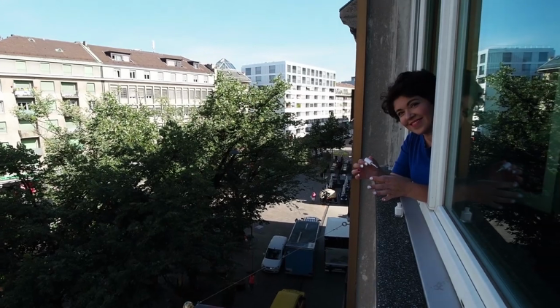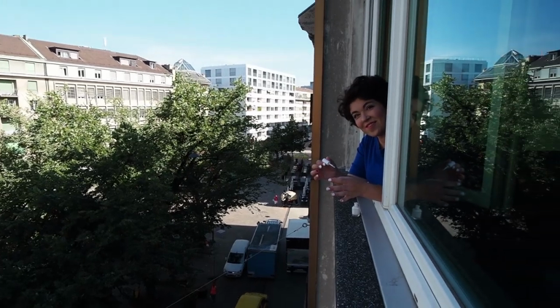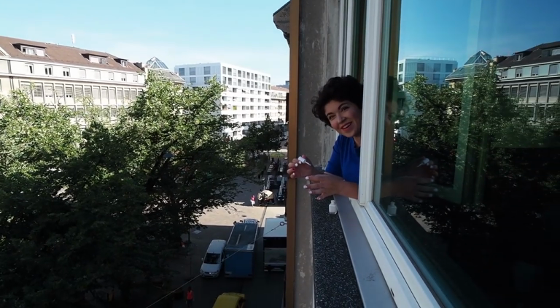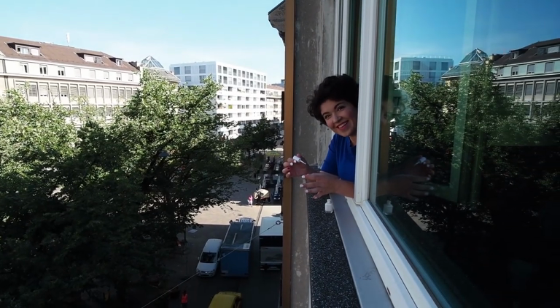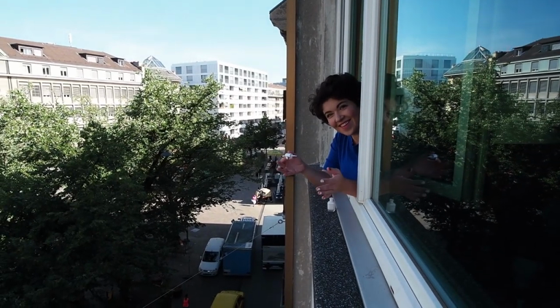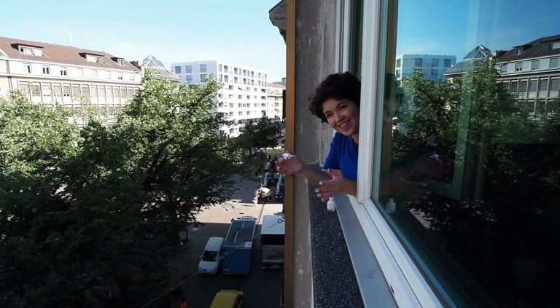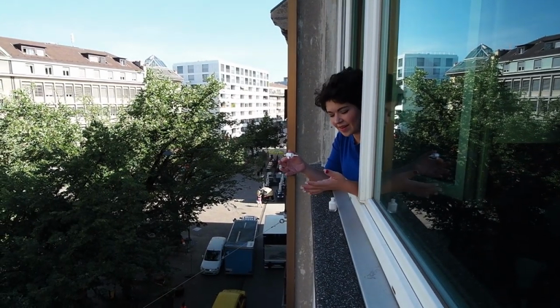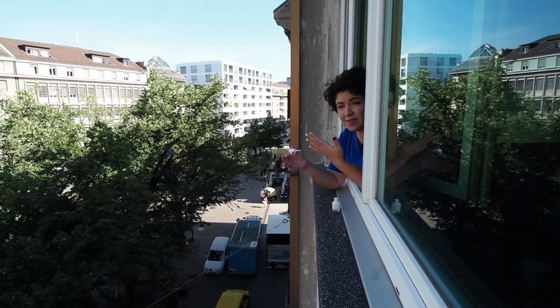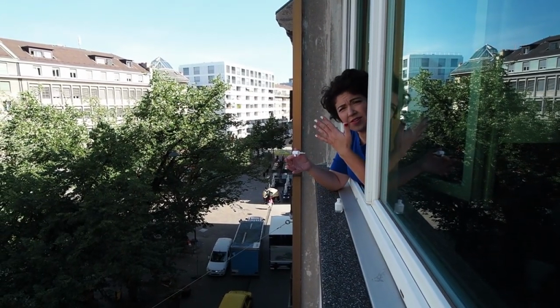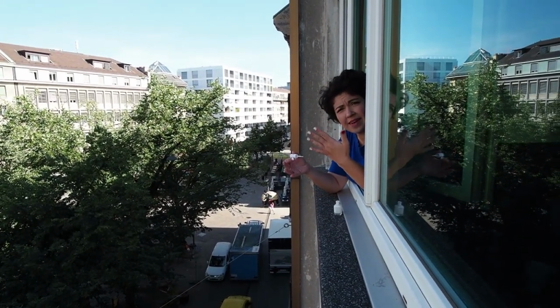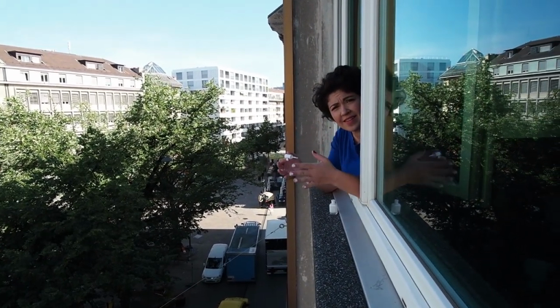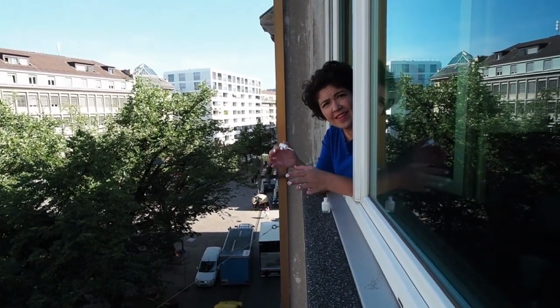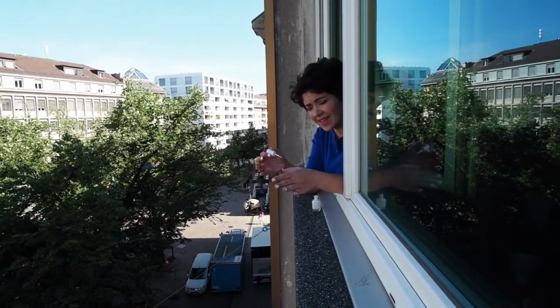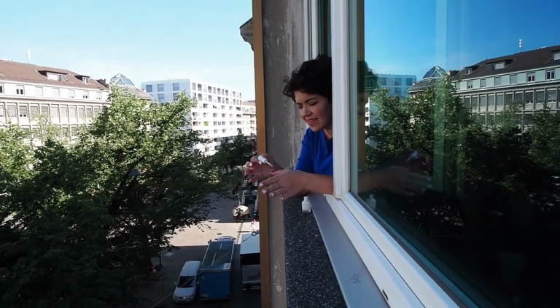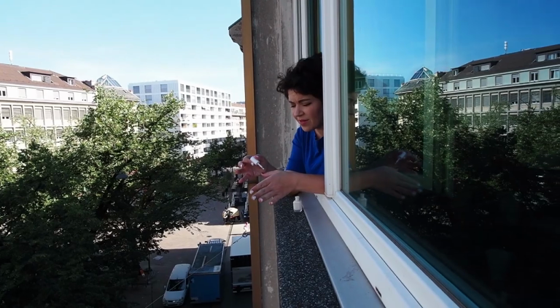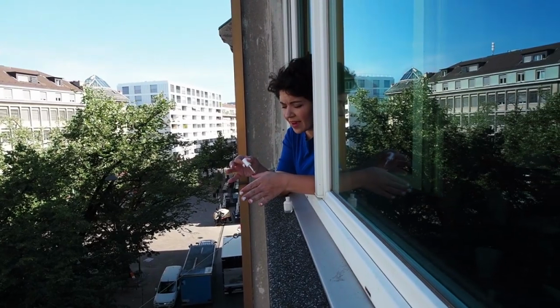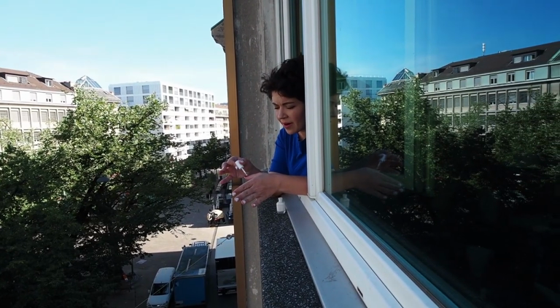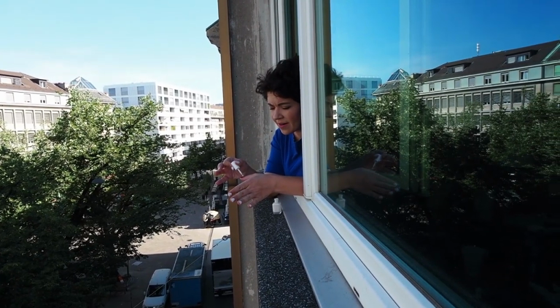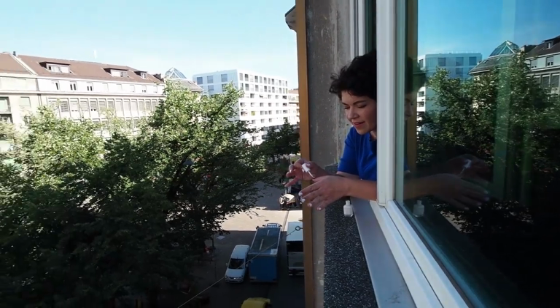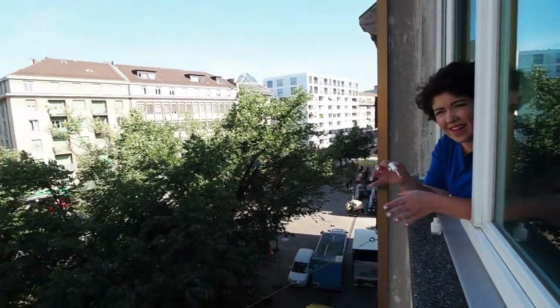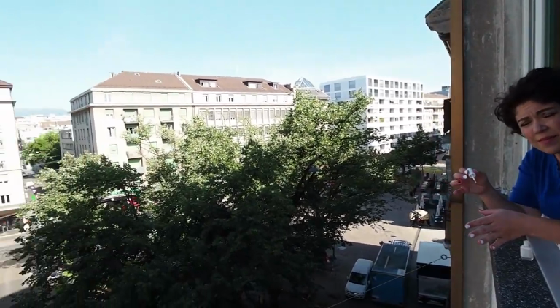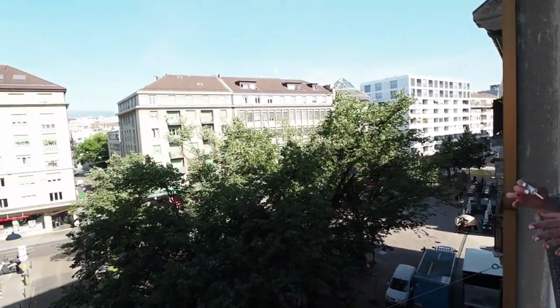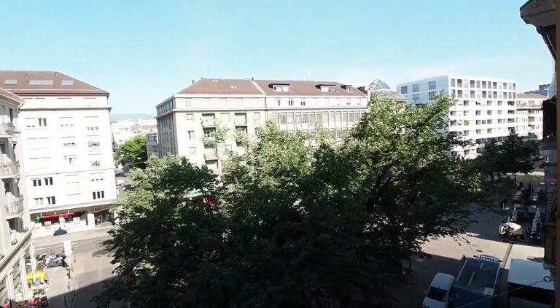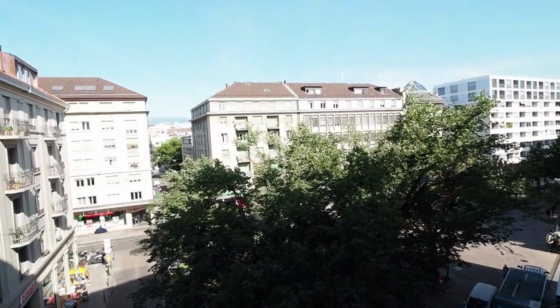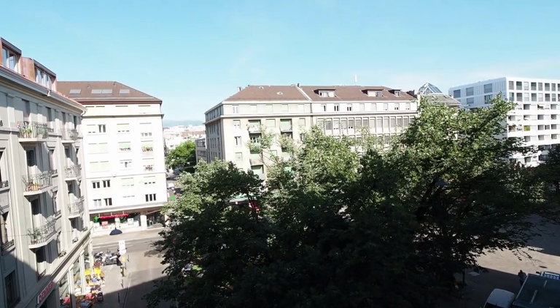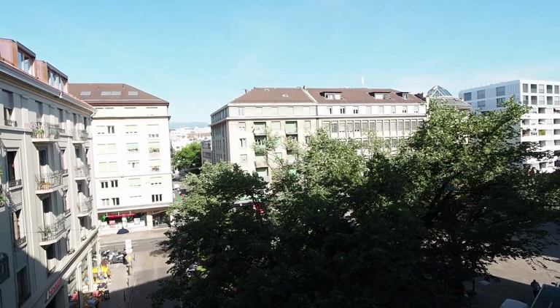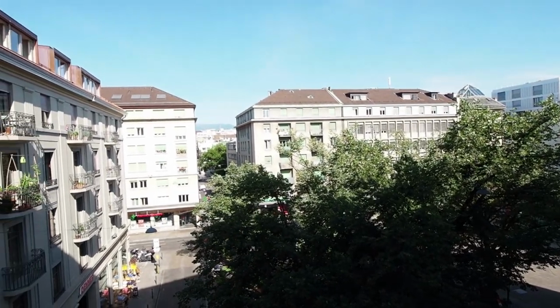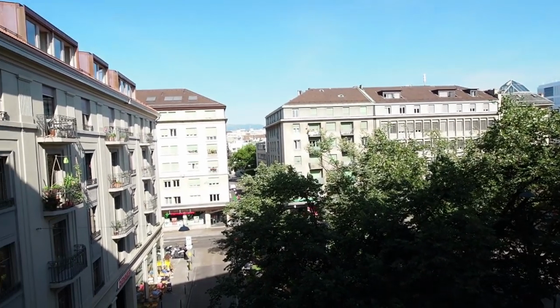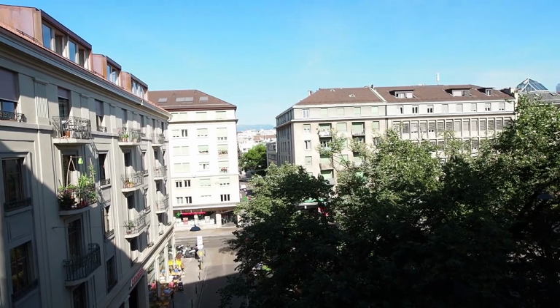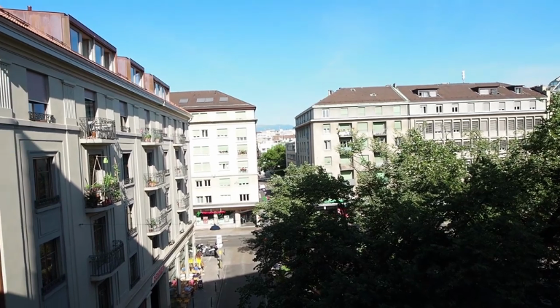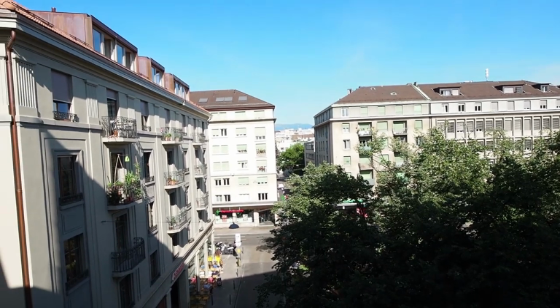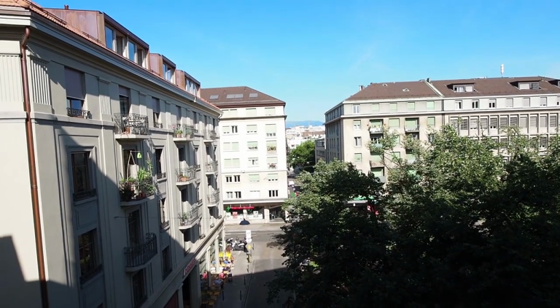Good morning friends! How are you? I'm just doing my nails. This is the Swiss flag part. Gotta get my nails right before I go — in the finish.